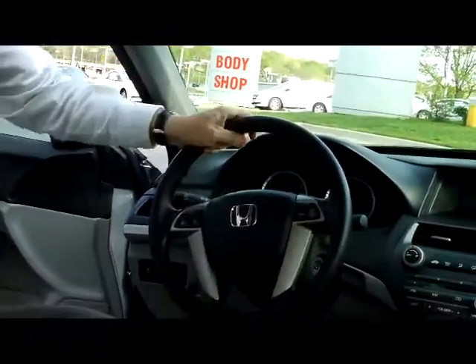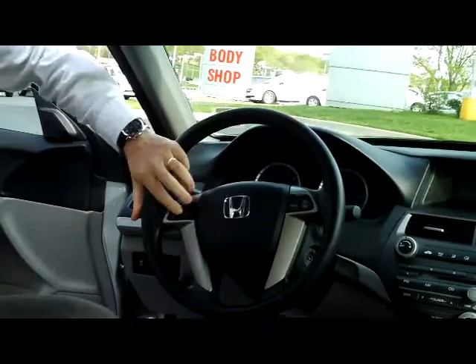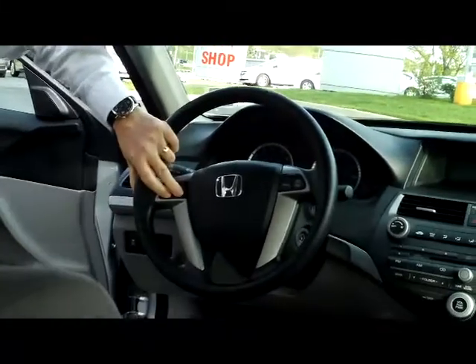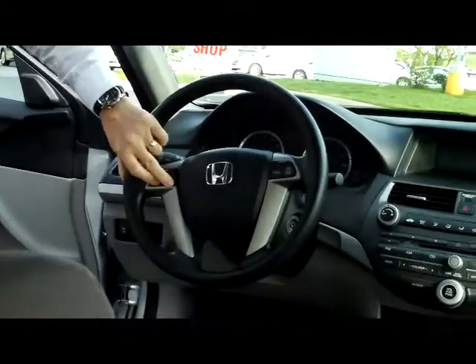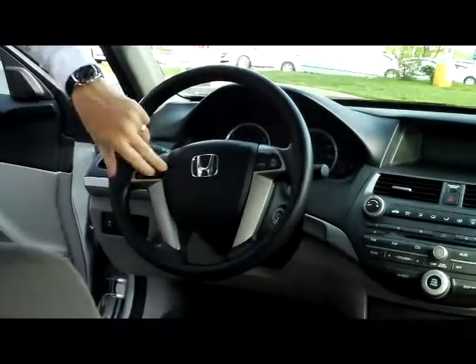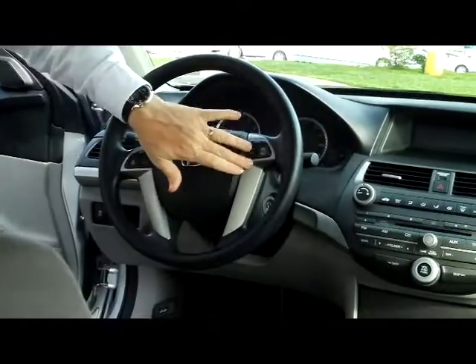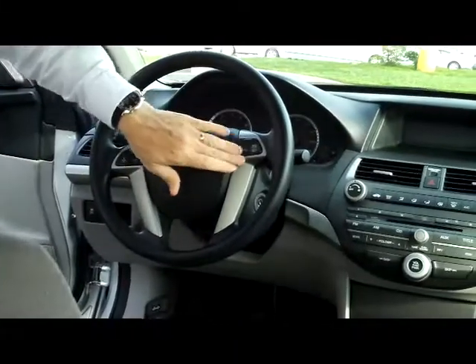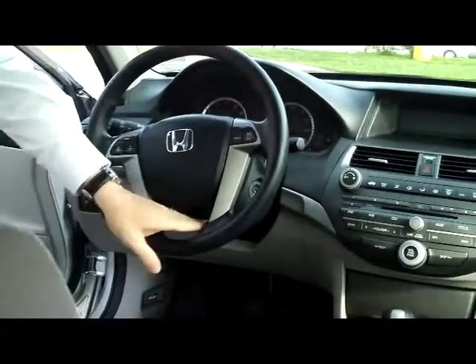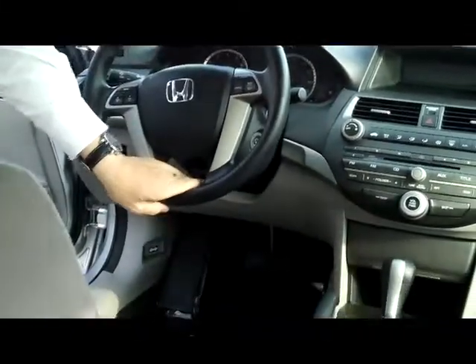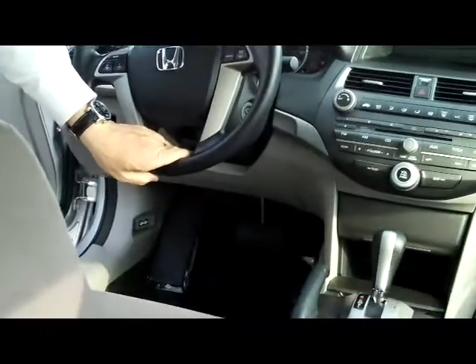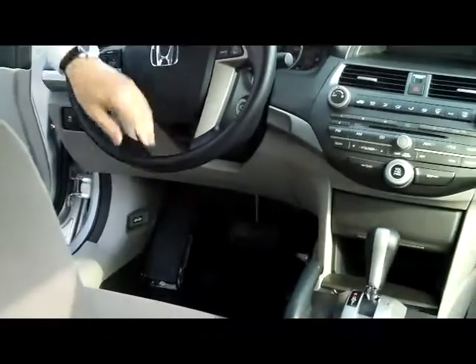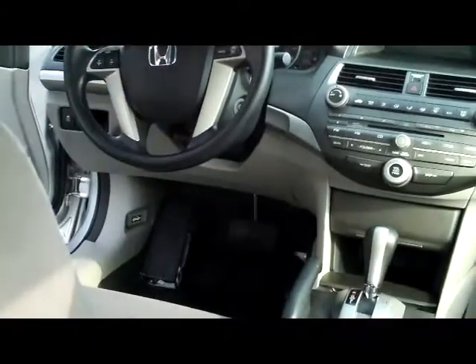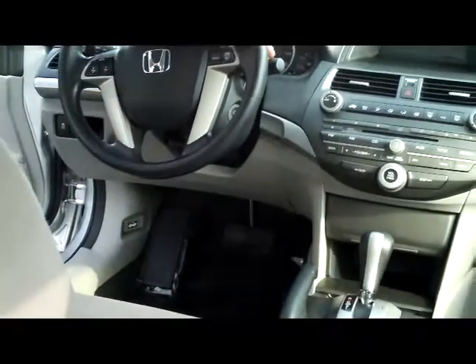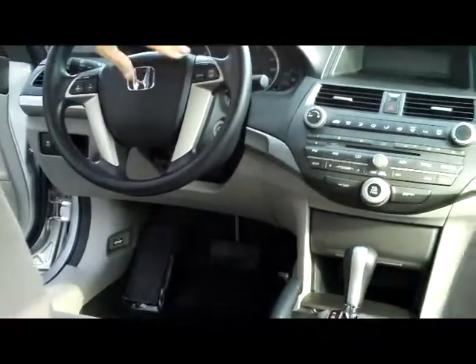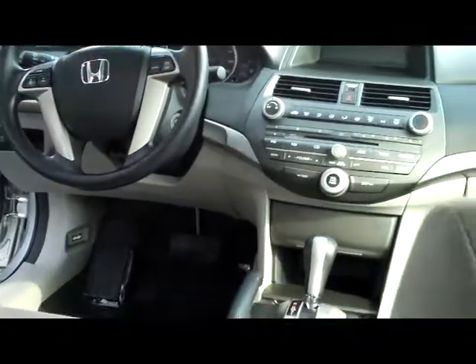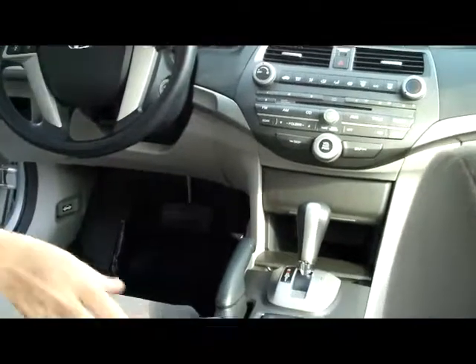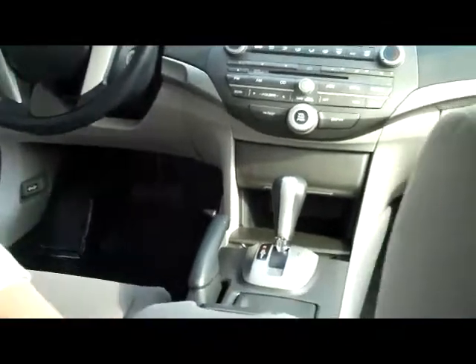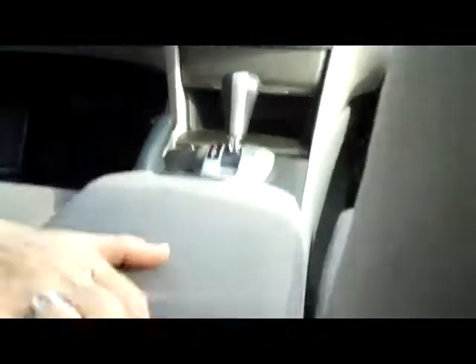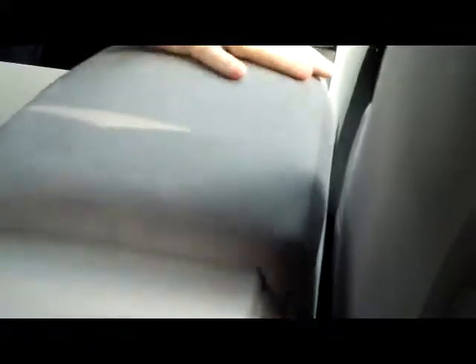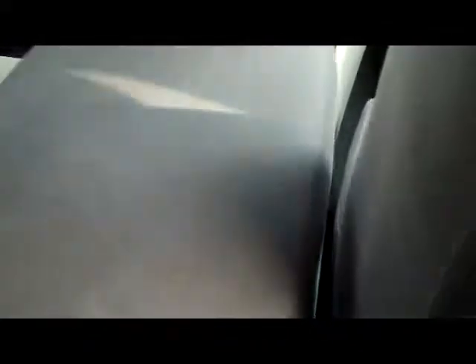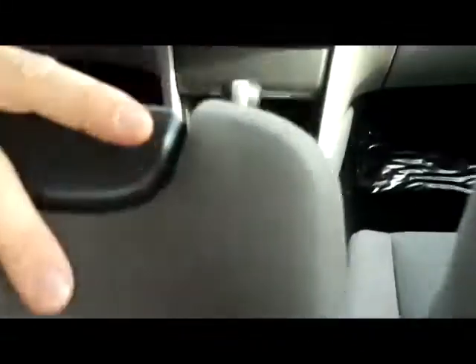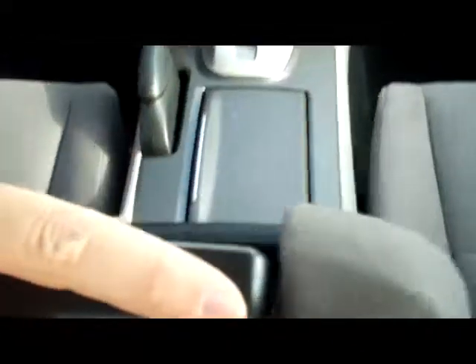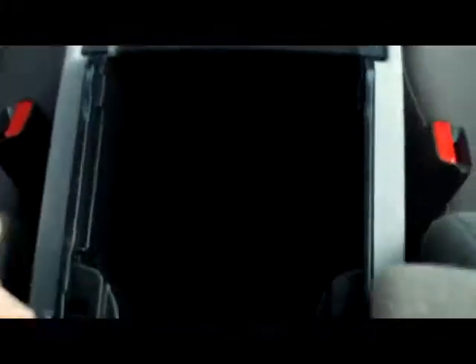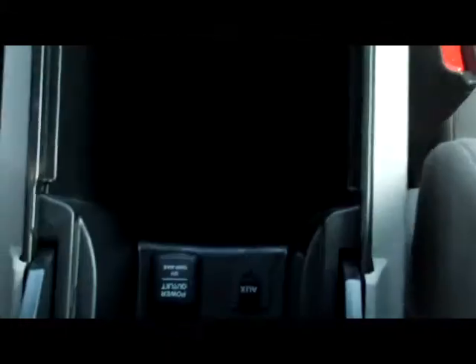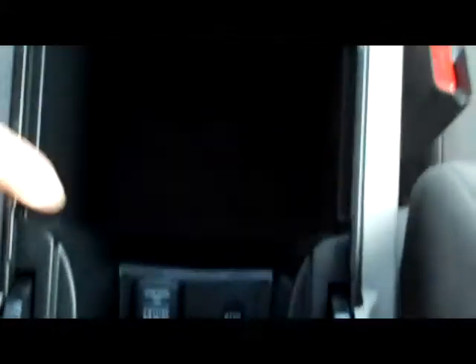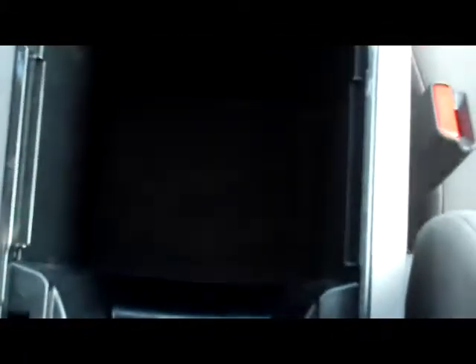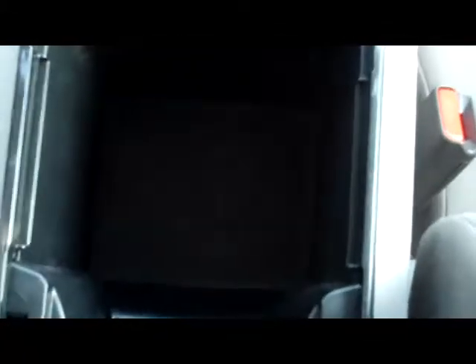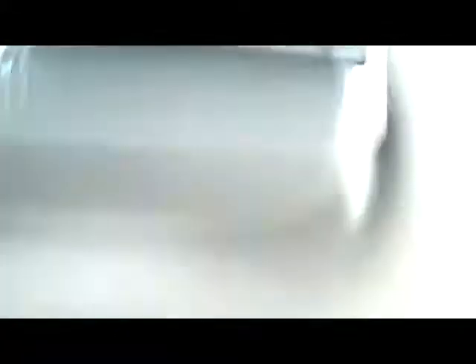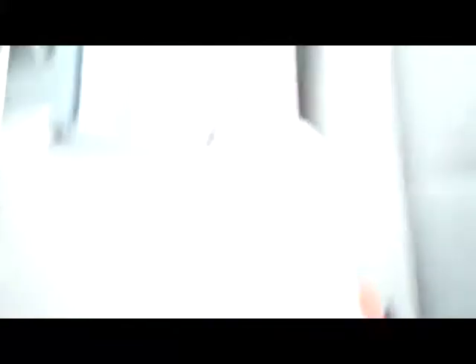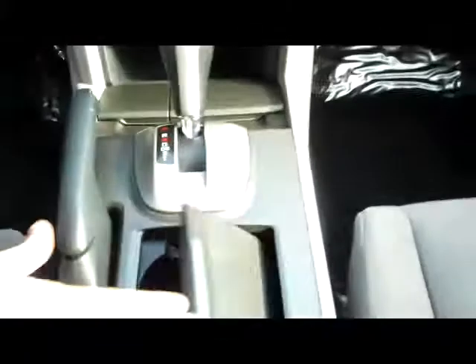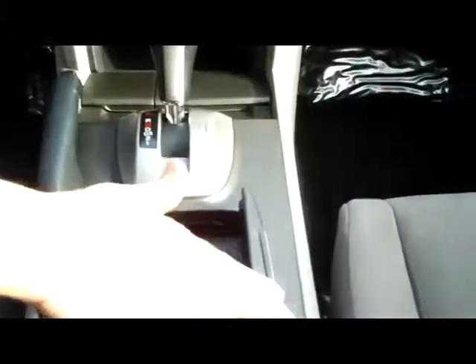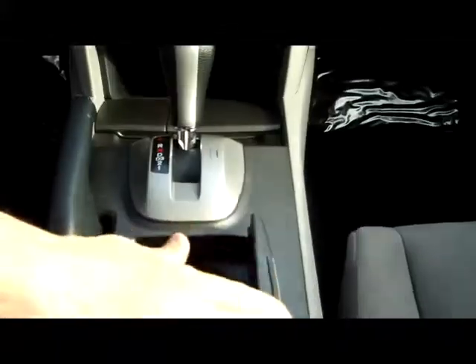You have fingertip control for your radio and cruise control, telescopic tilt steering and intermittent wipers. You have your adjustable driver's armrest with storage inside, an auxiliary output, and a power outlet.